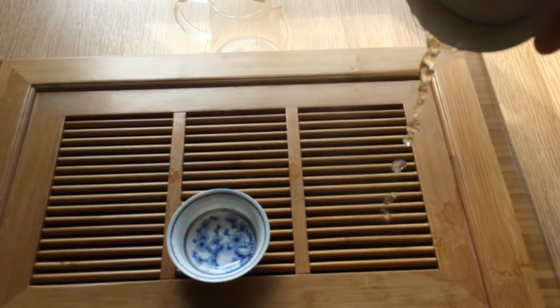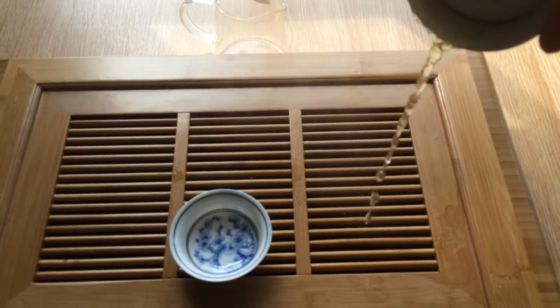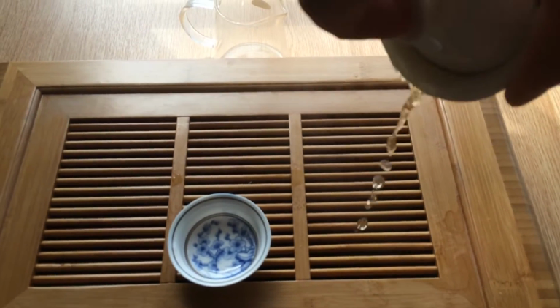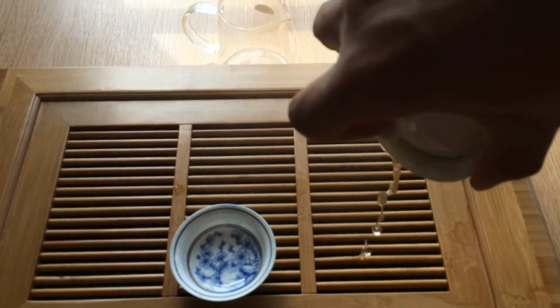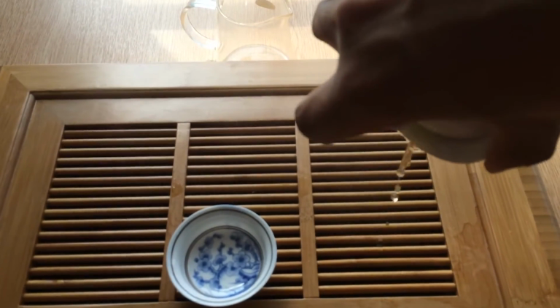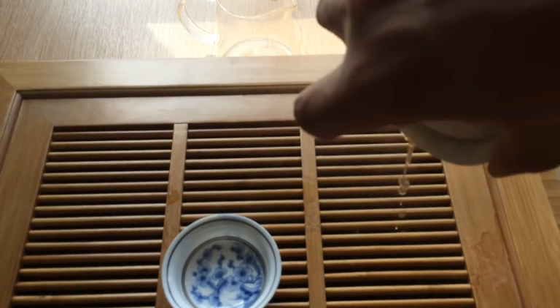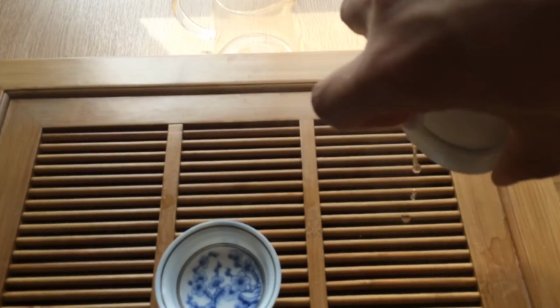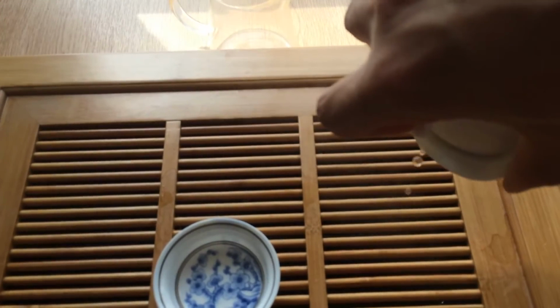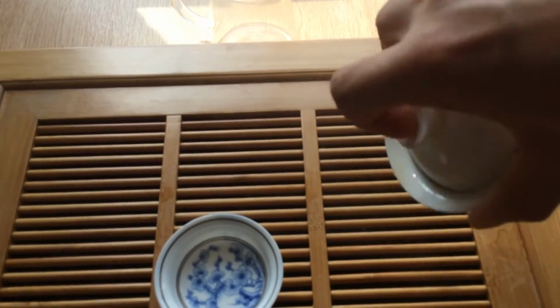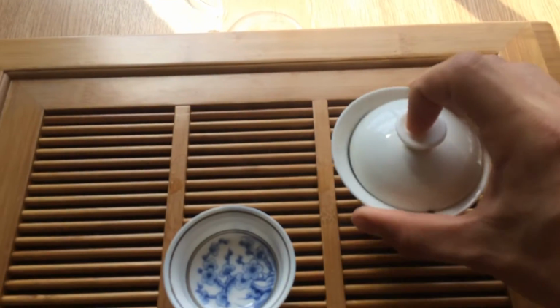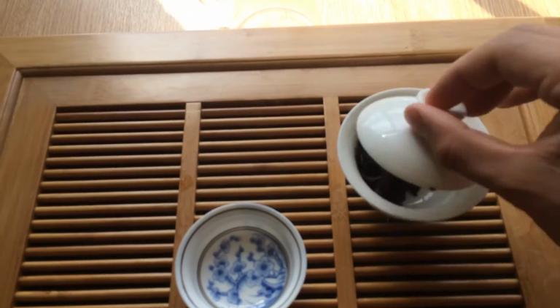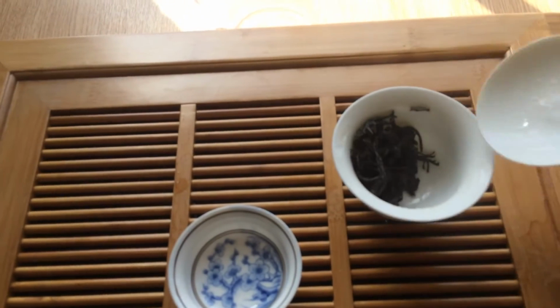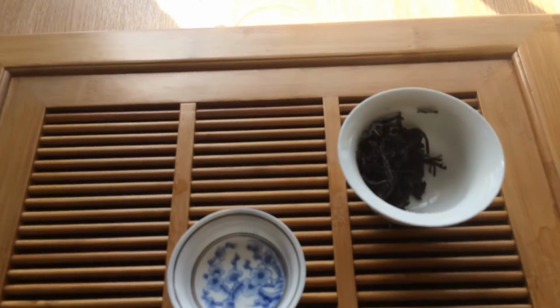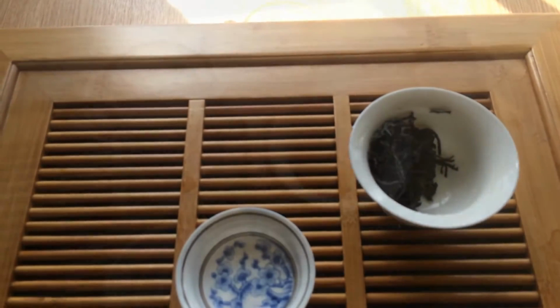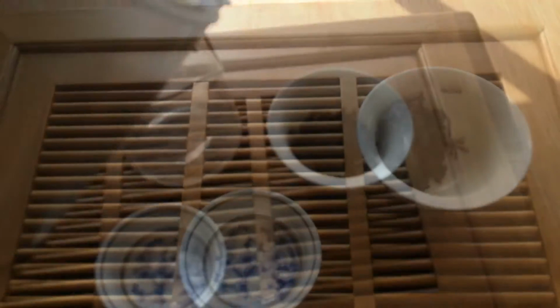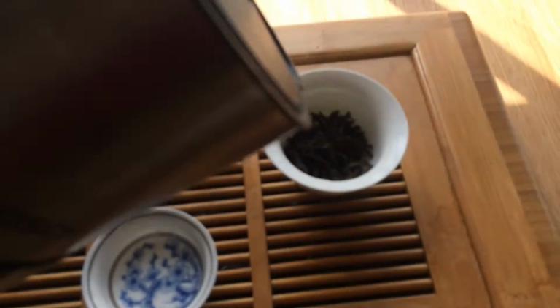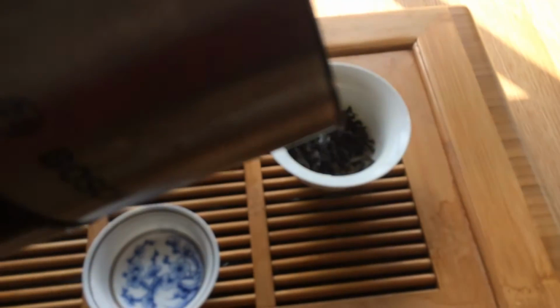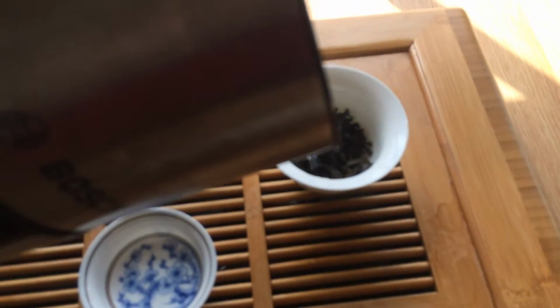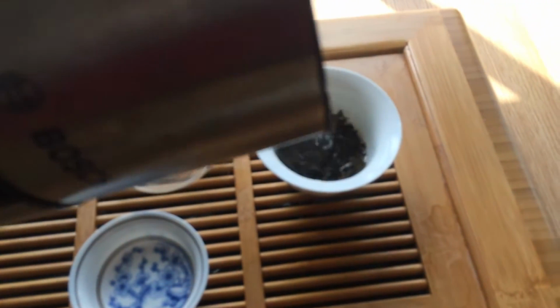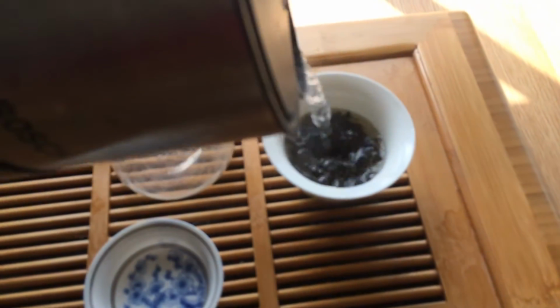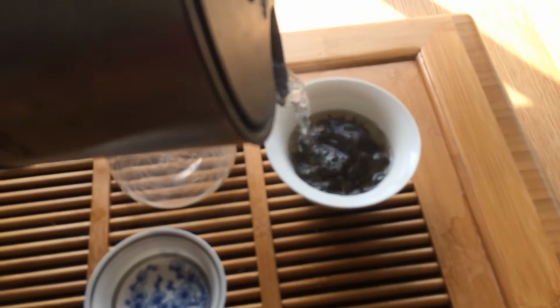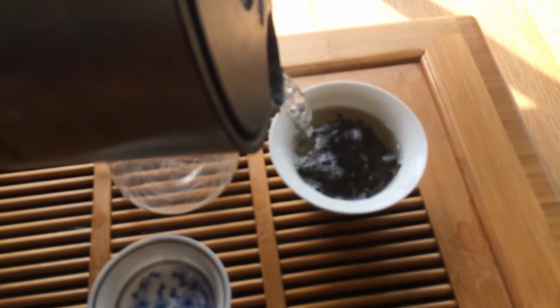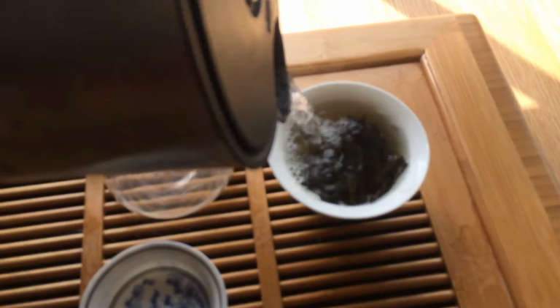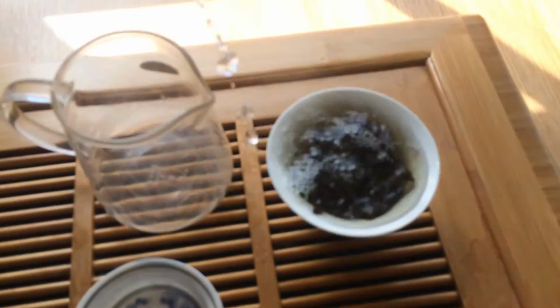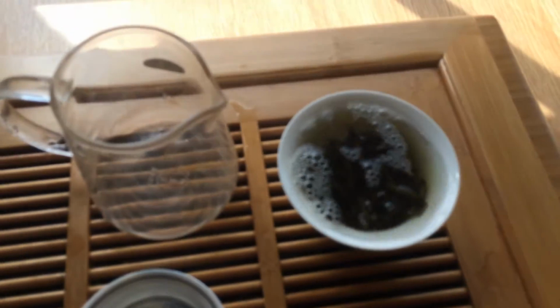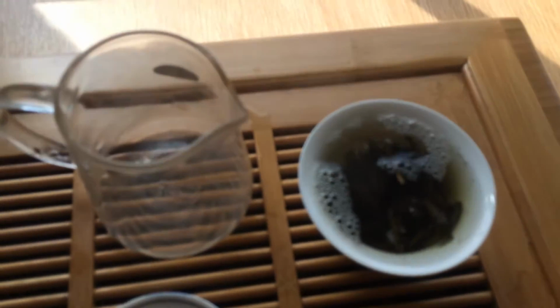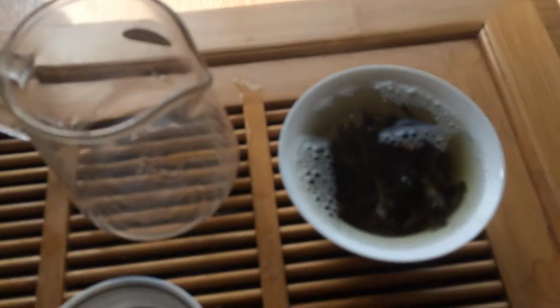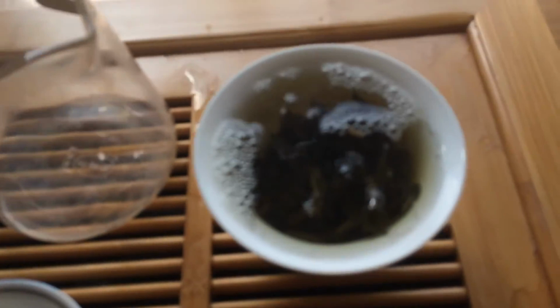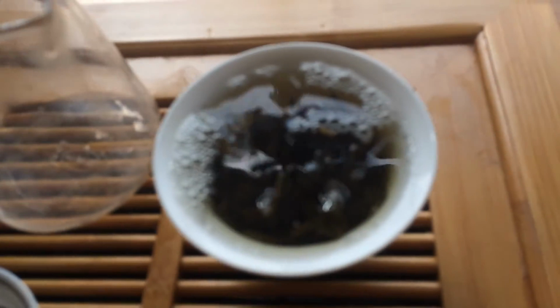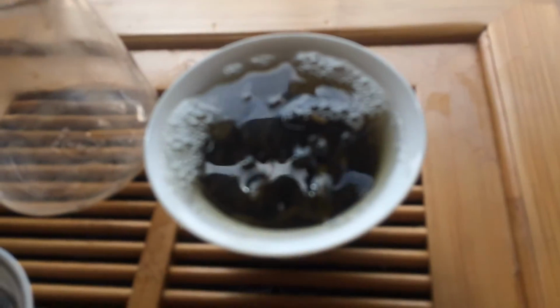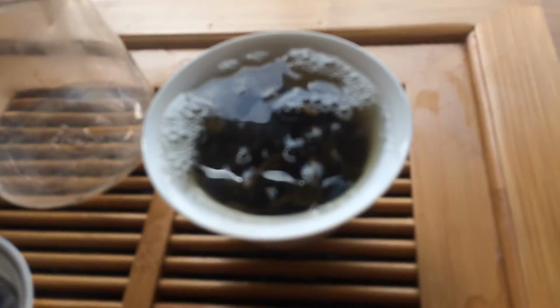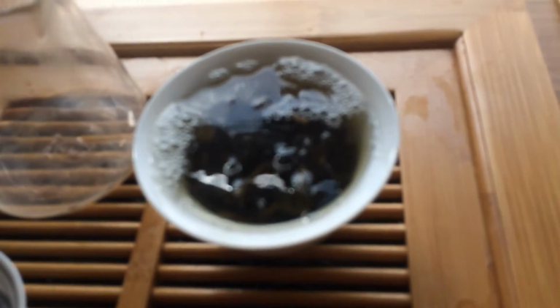After tipping, please take a moment to get the aroma of the tea. This tea brings out some beautiful tobacco, deep roasted flavours and aromas. It's absolutely beautiful.